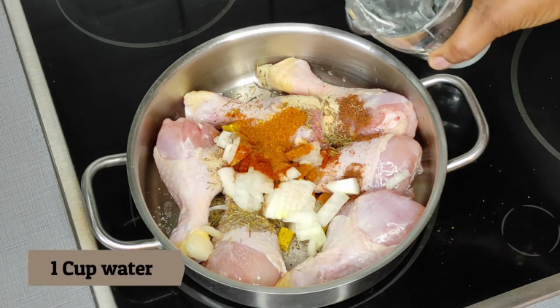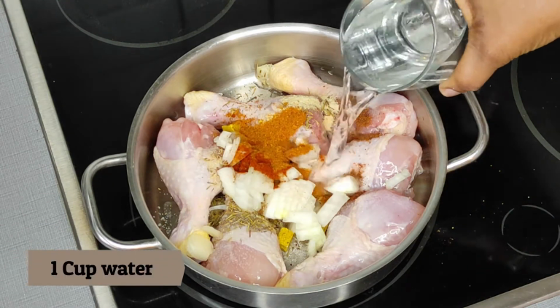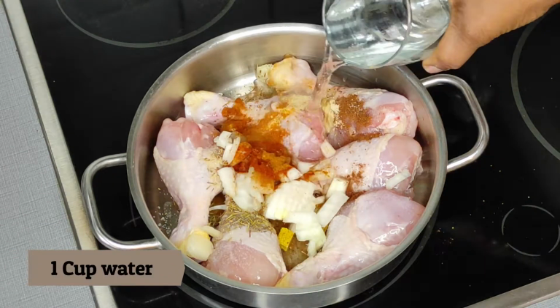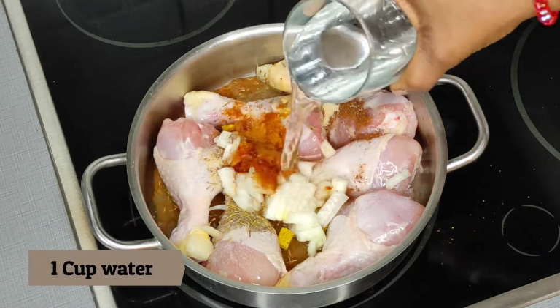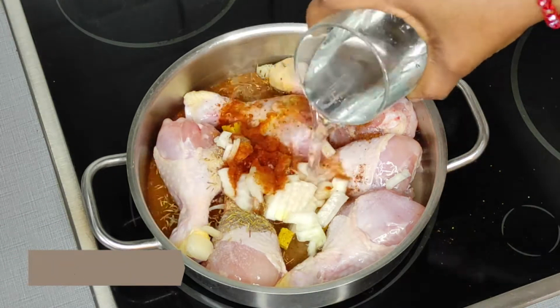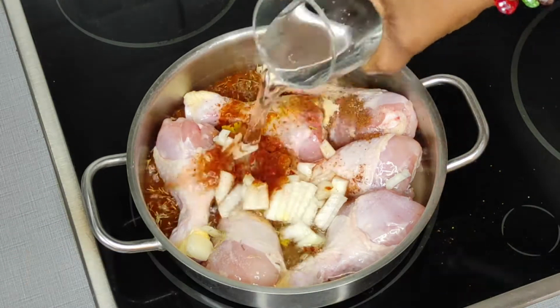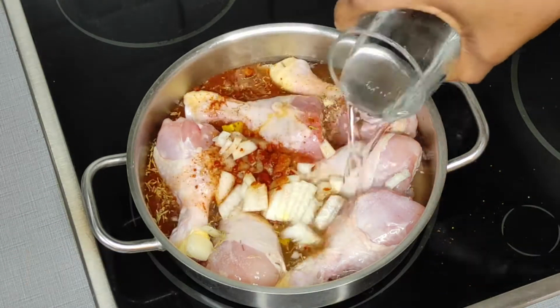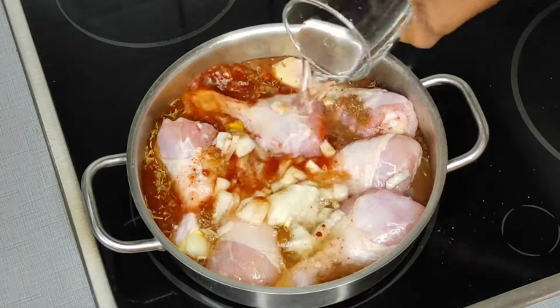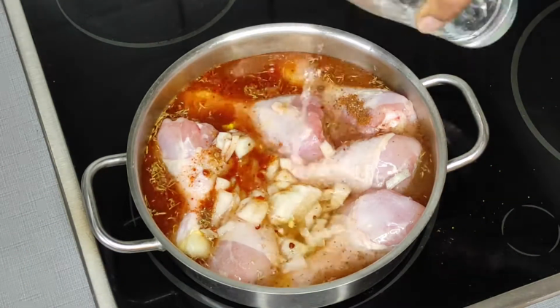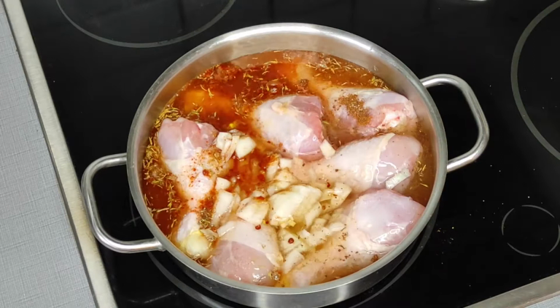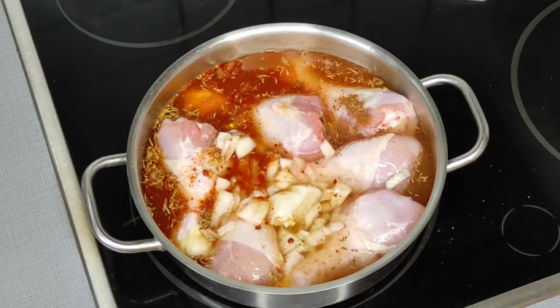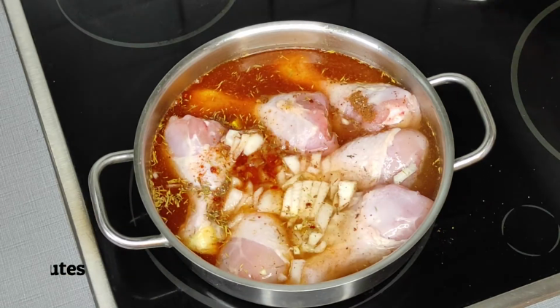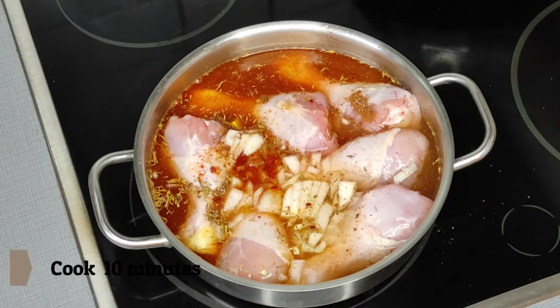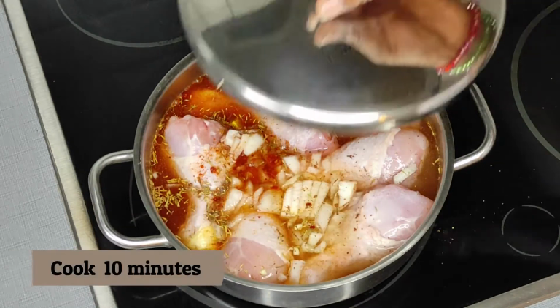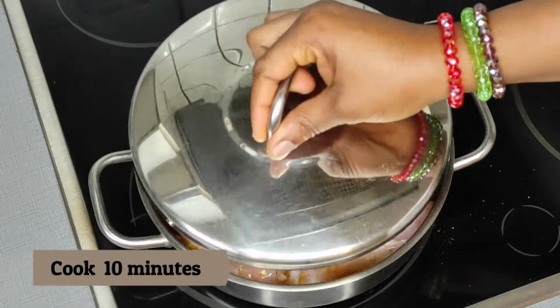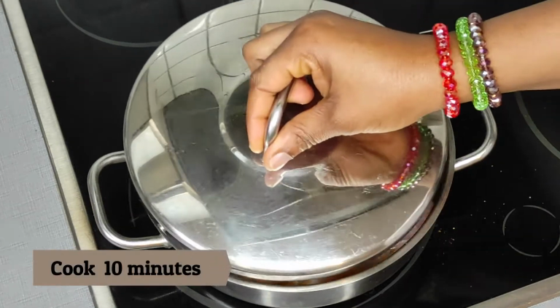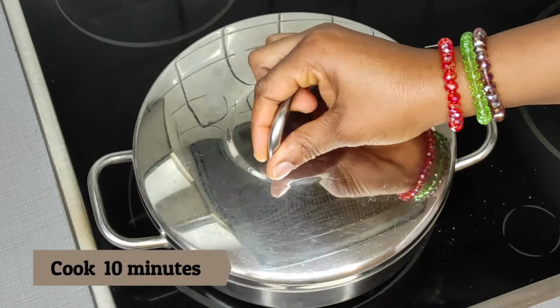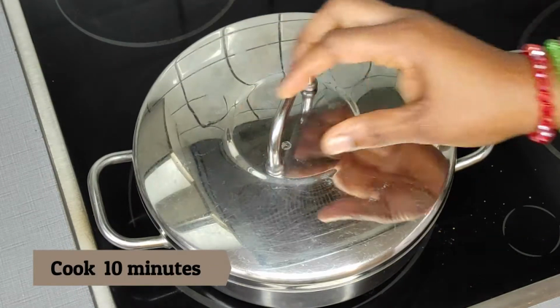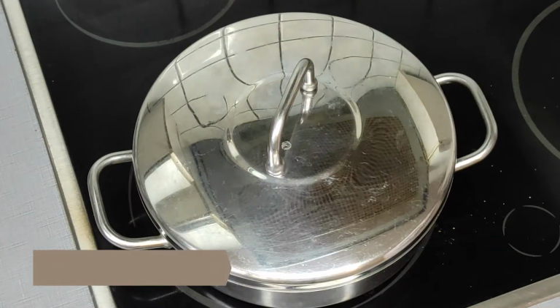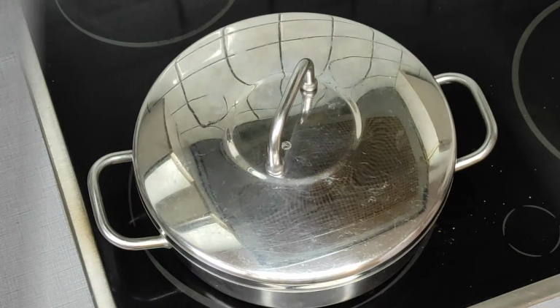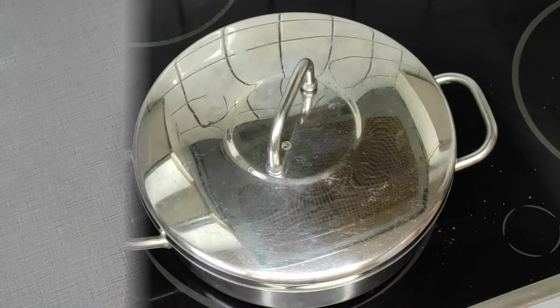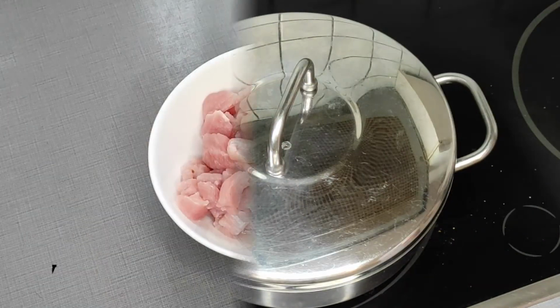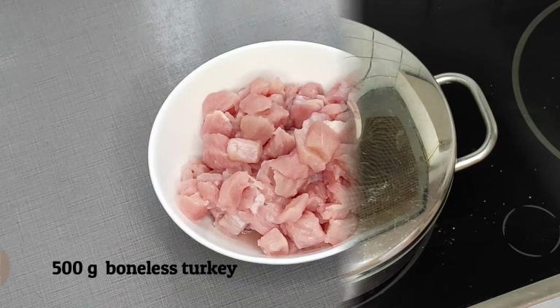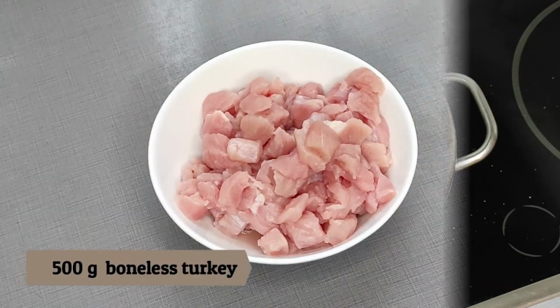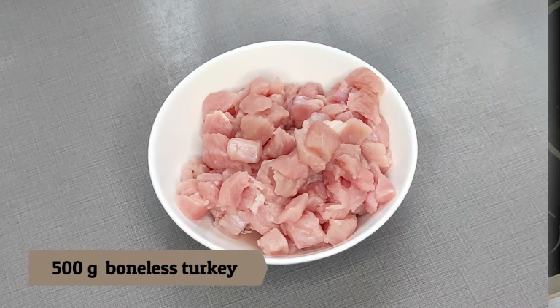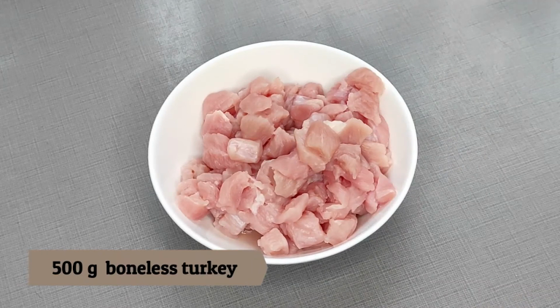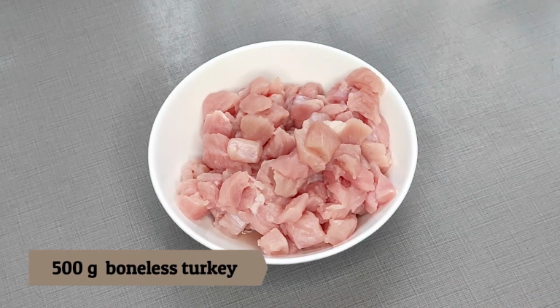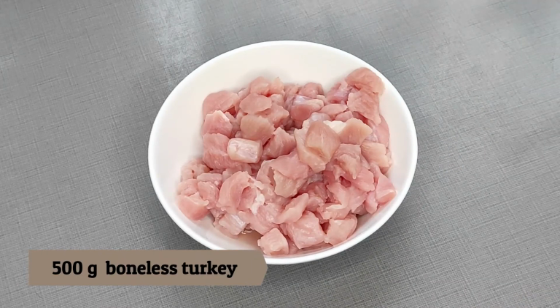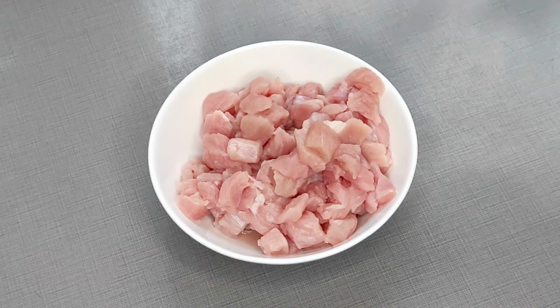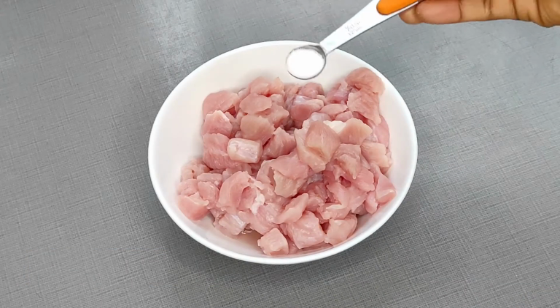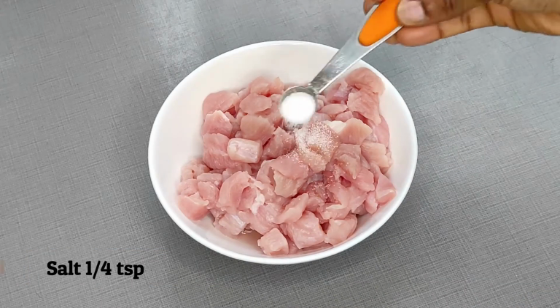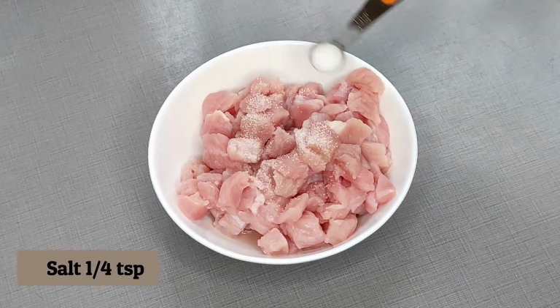Don't add much if you don't like it too spicy. I'm going ahead to add water, then cover and cook for 10 minutes until it is soft. Next is to prepare my turkey, which I'm also going to use for this recipe.